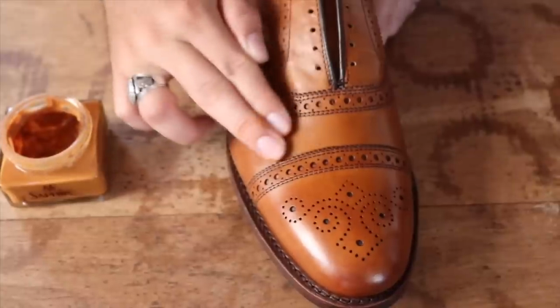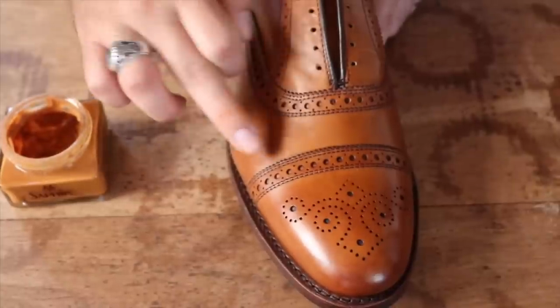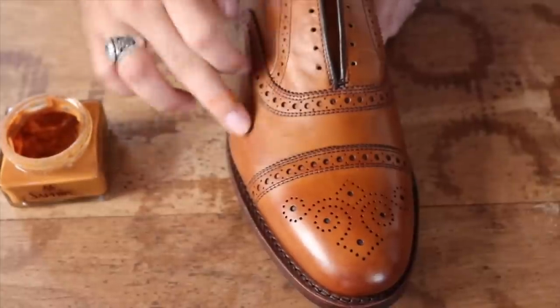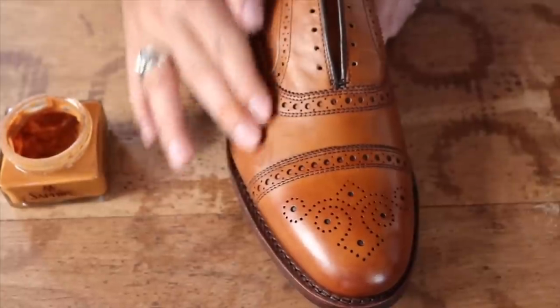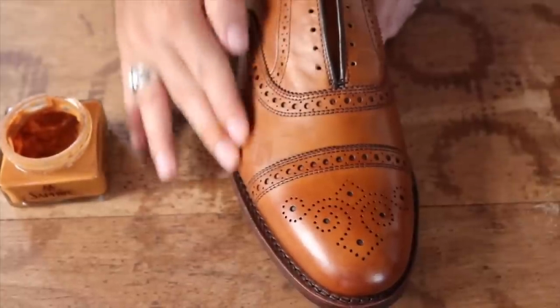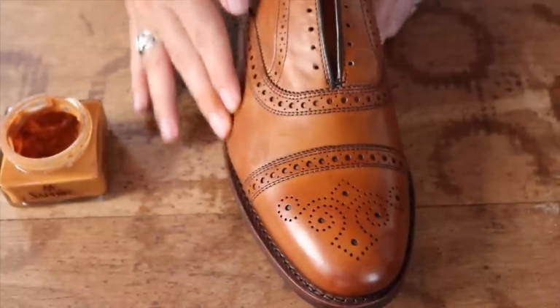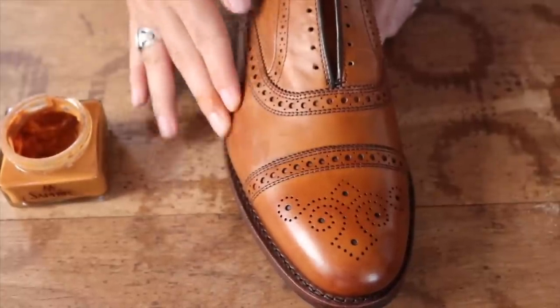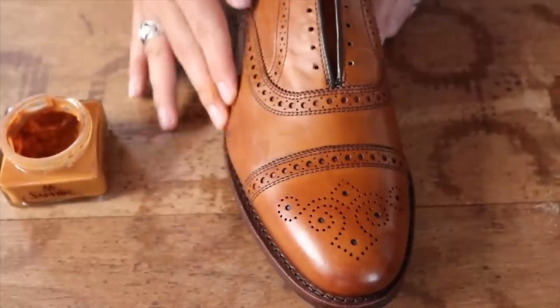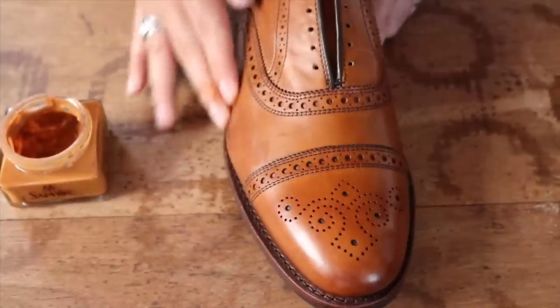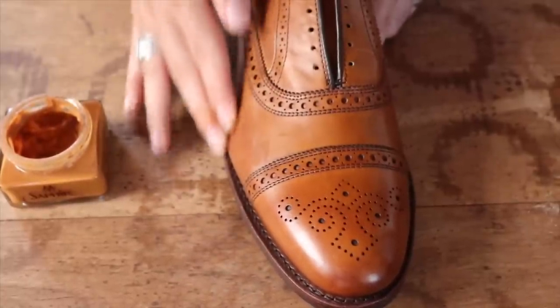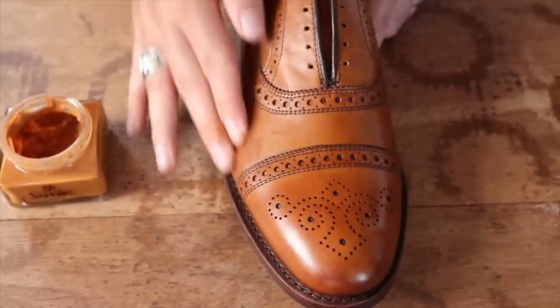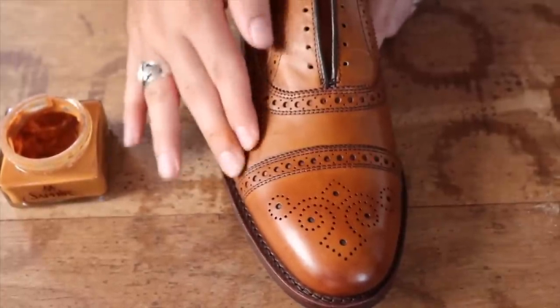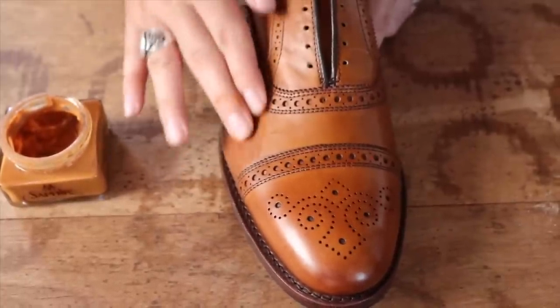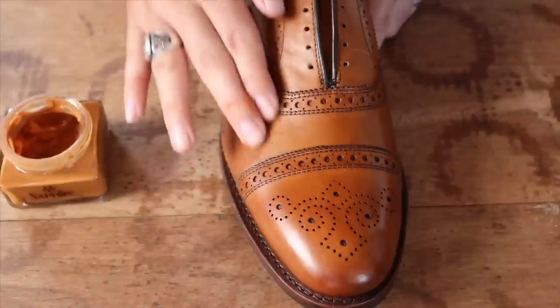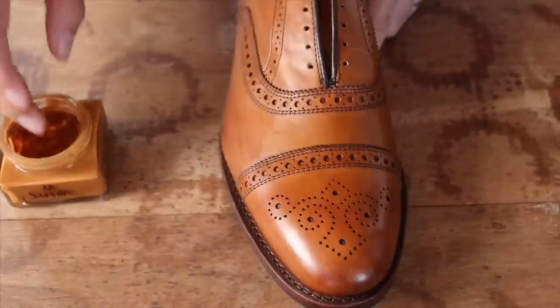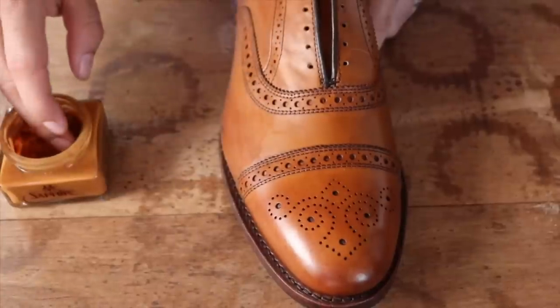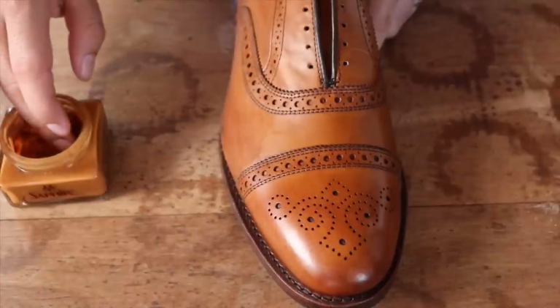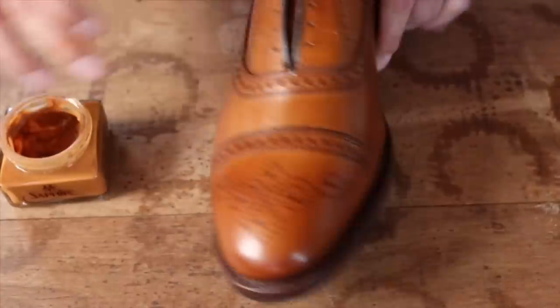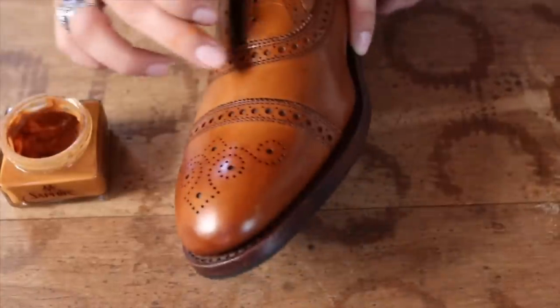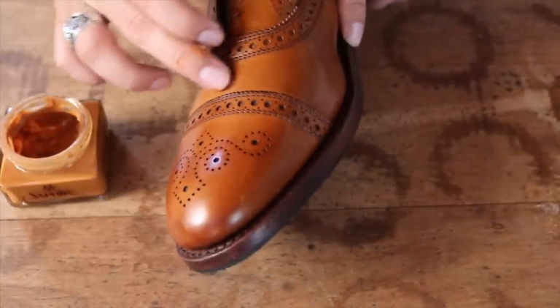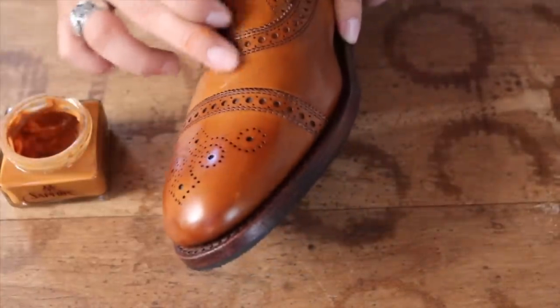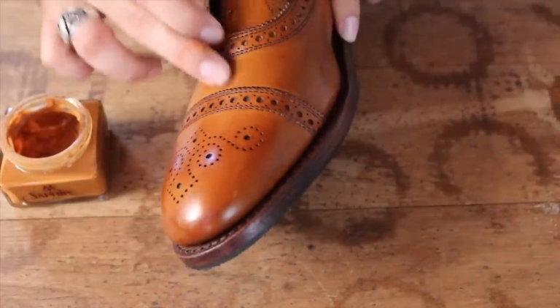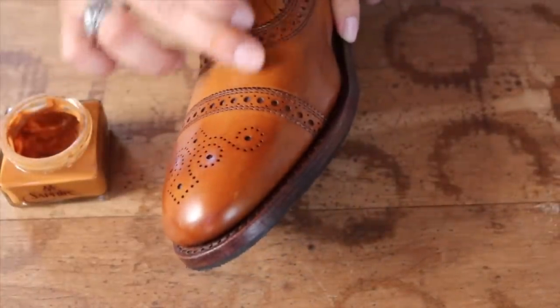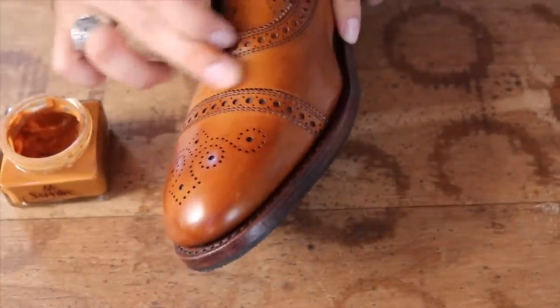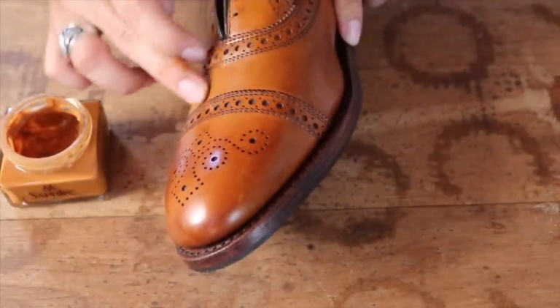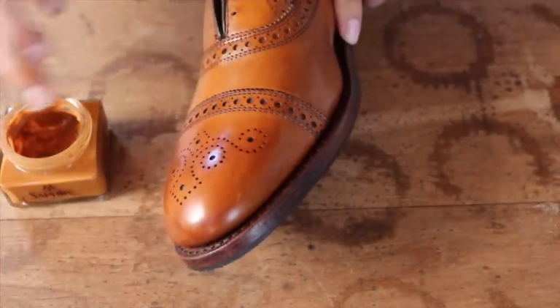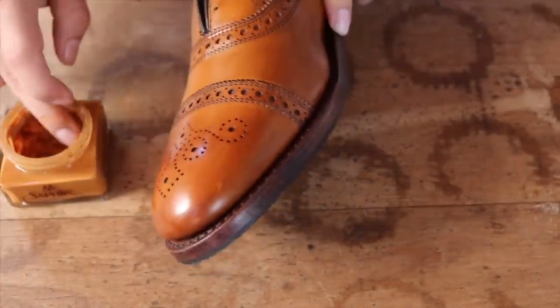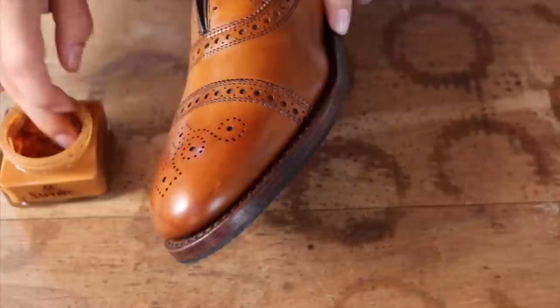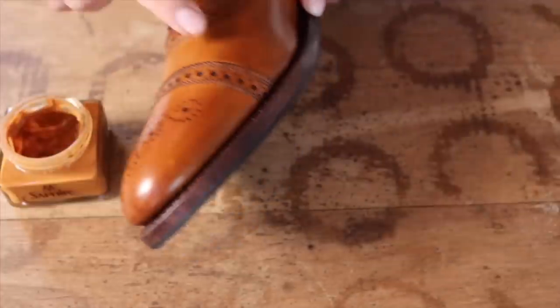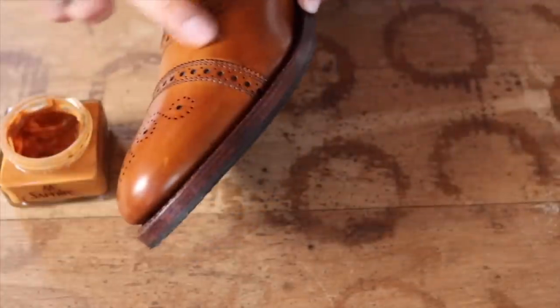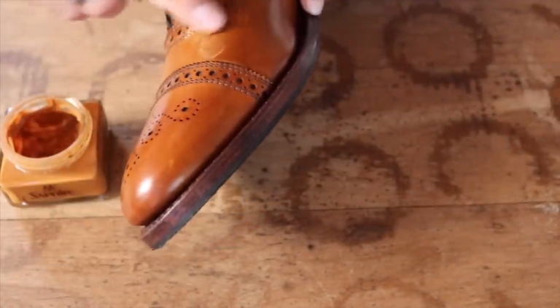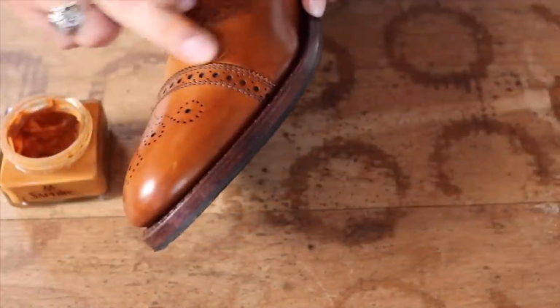Introducing pigment is a great way to cover abrasions and even out the color on a pair of shoes. After many applications throughout the duration of the shoe's life, you'll see a beautiful patina begin to develop.